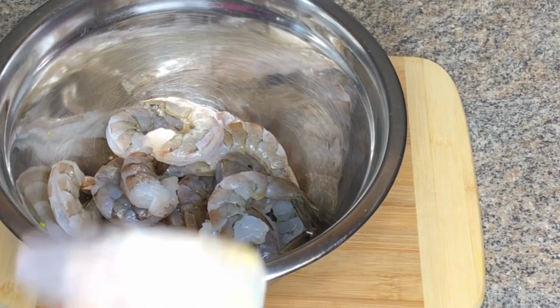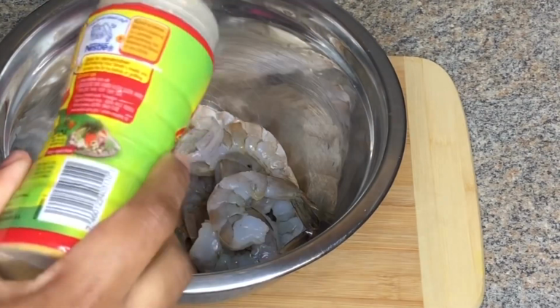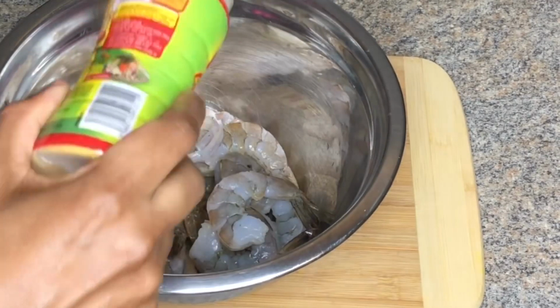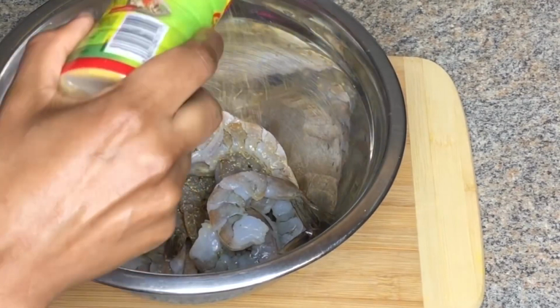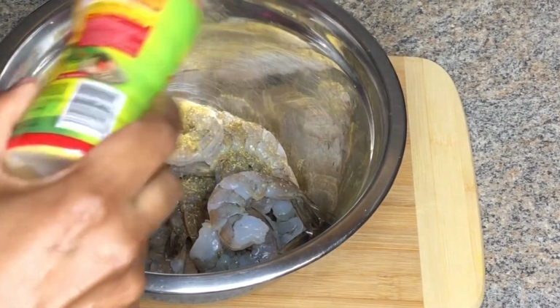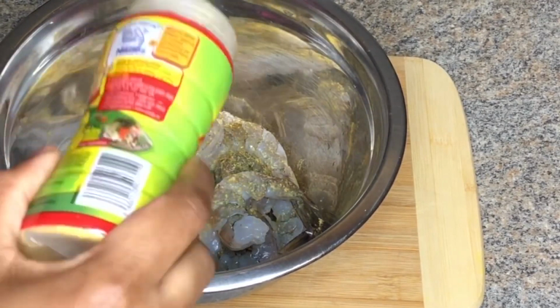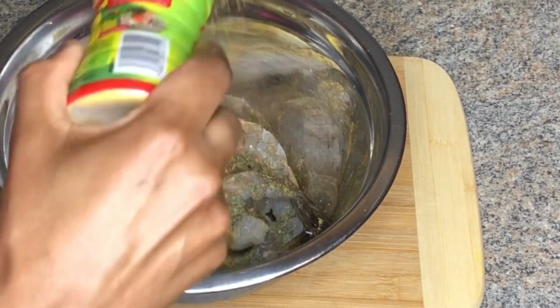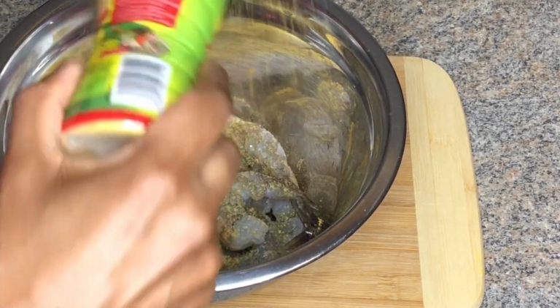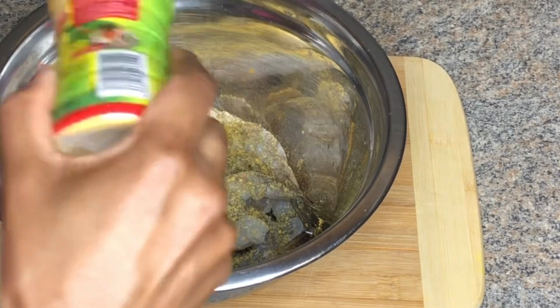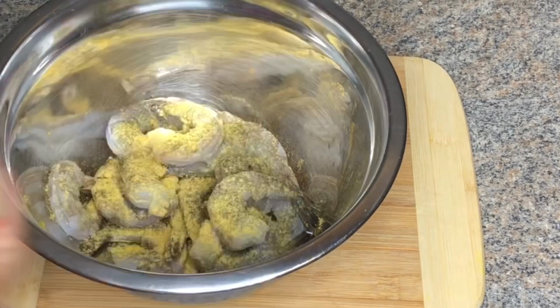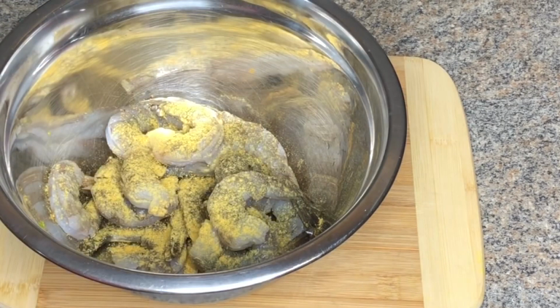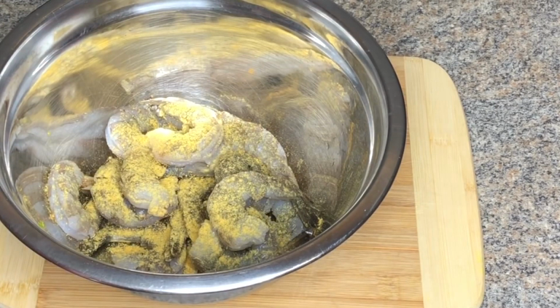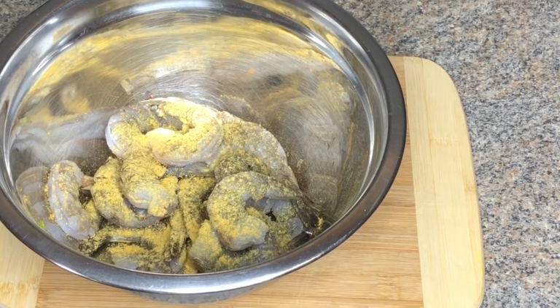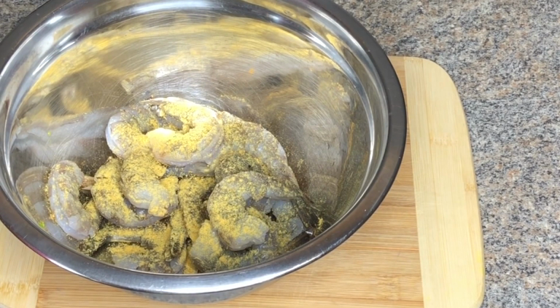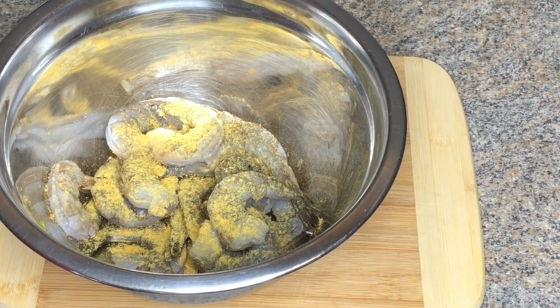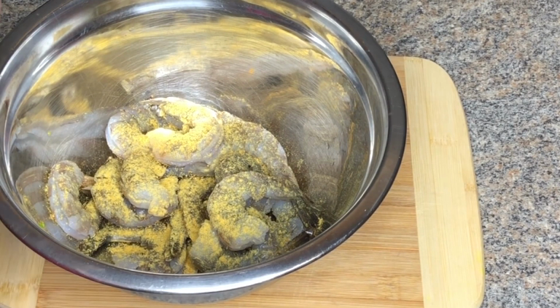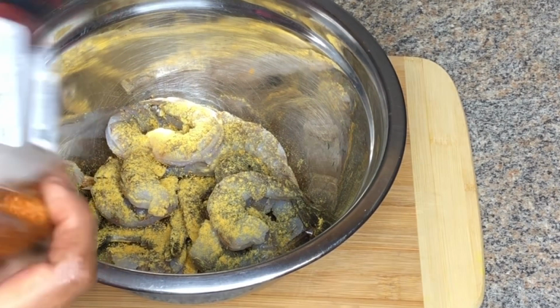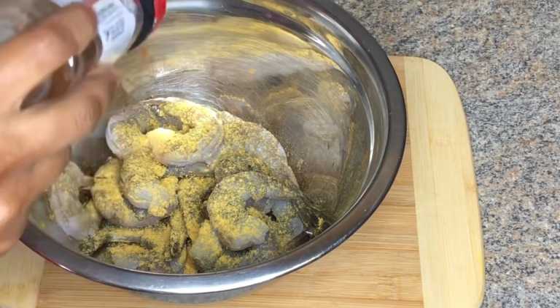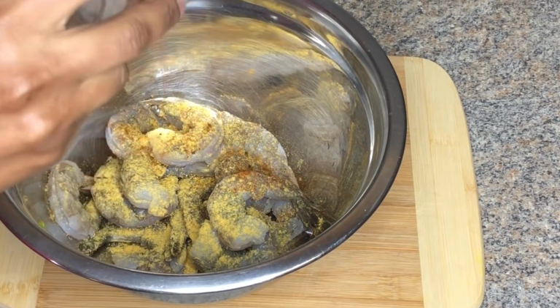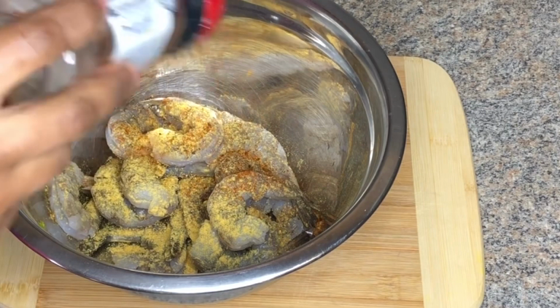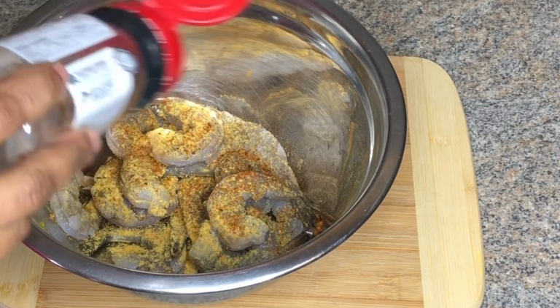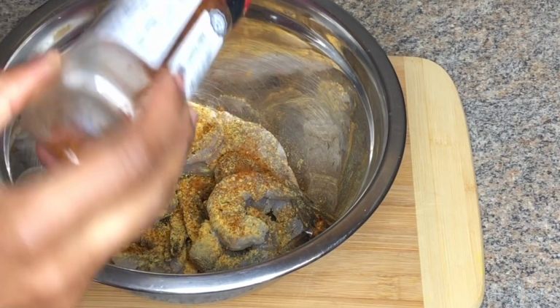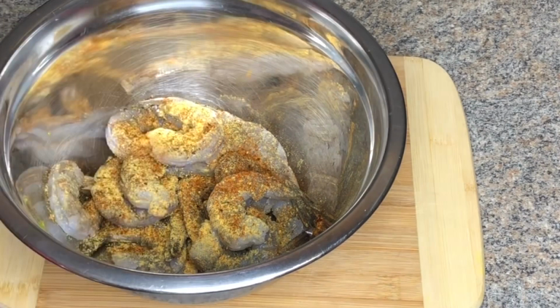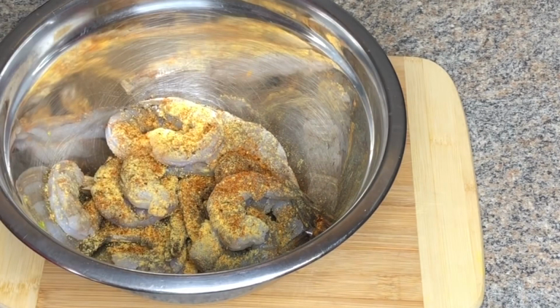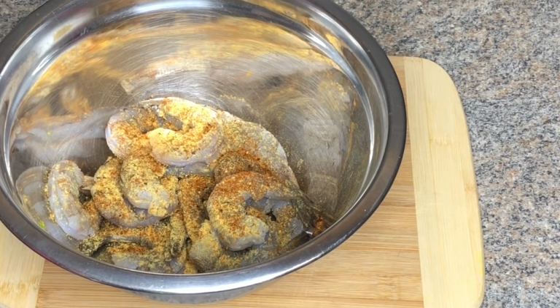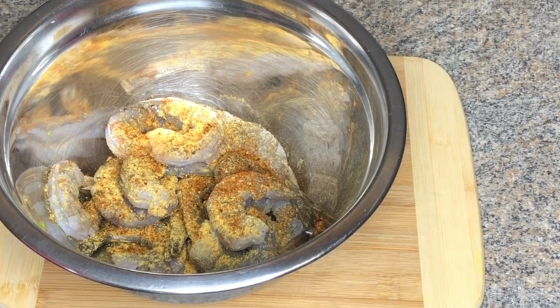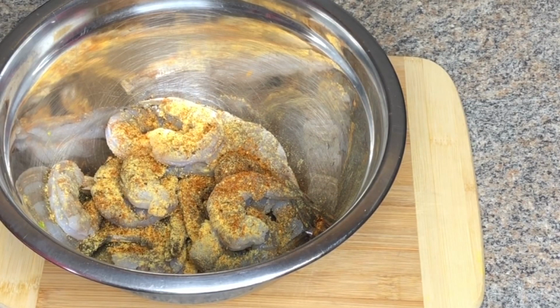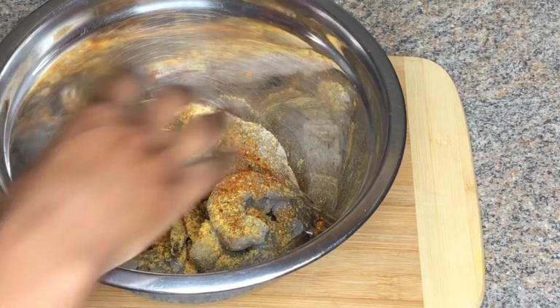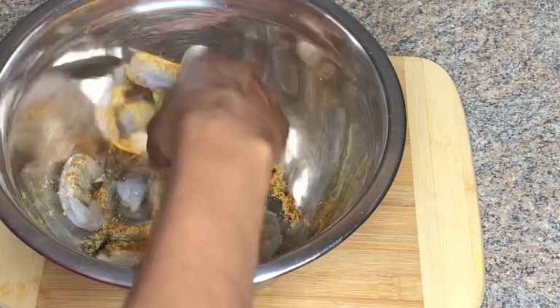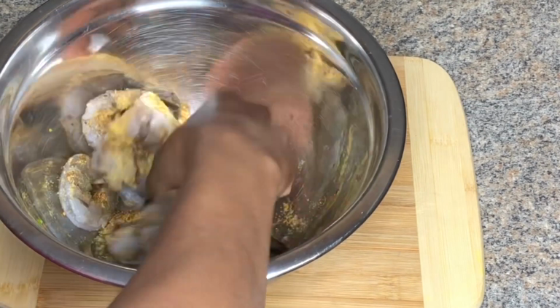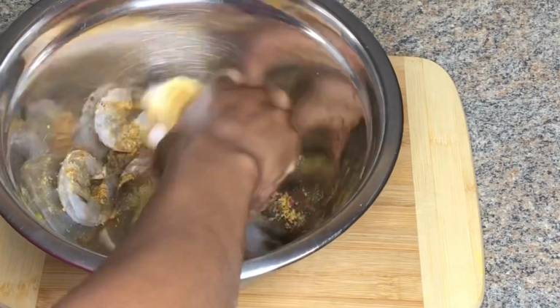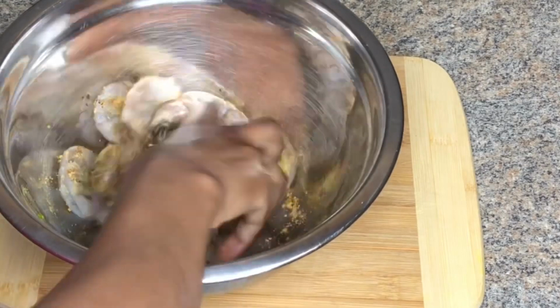Now guys, to season my shrimp I'm using meat seasoning. I'm also going to be using cajun seasoning, and you want to mix all that in.